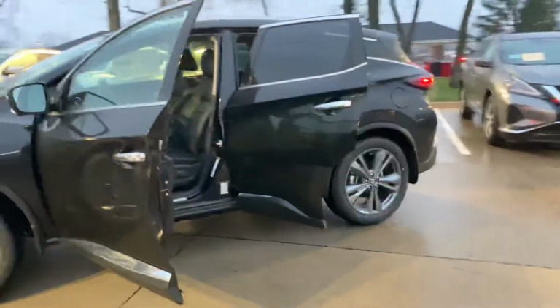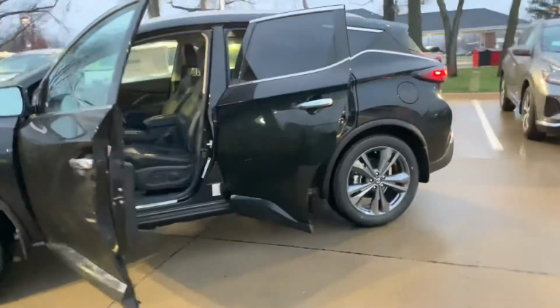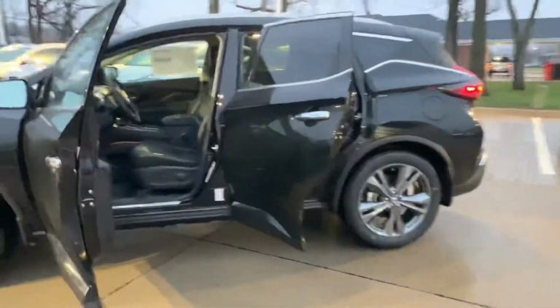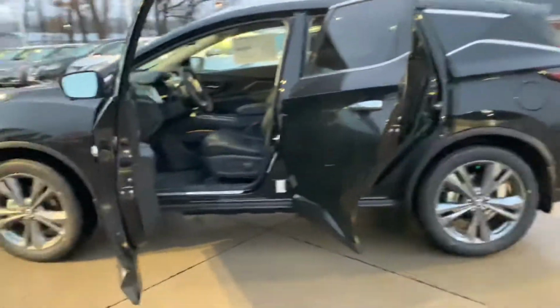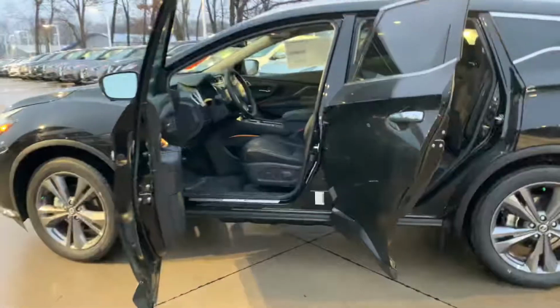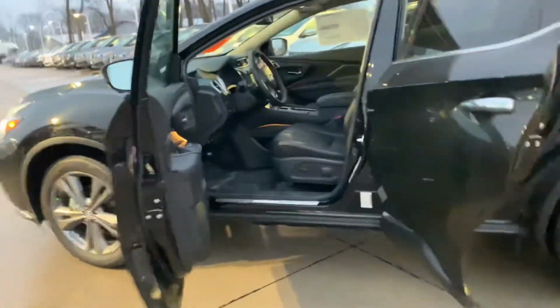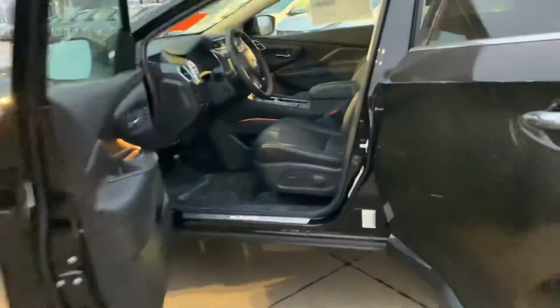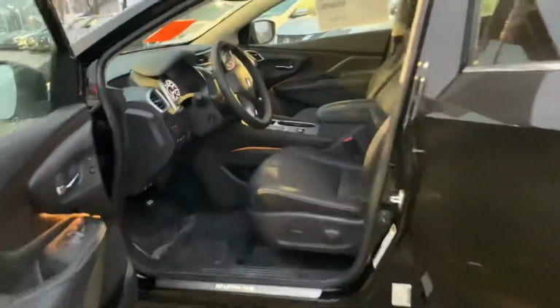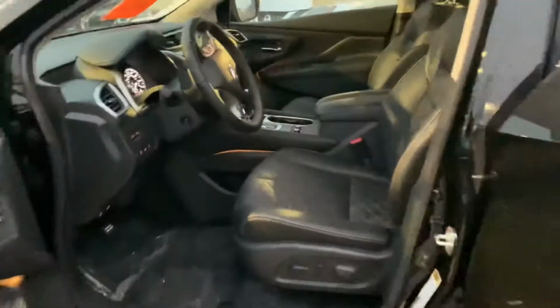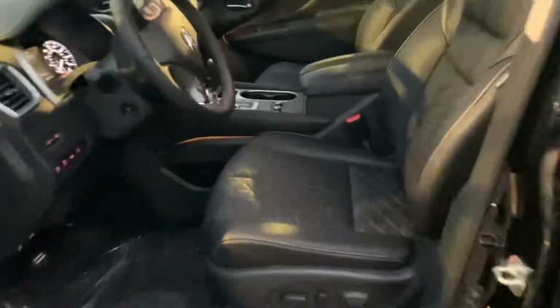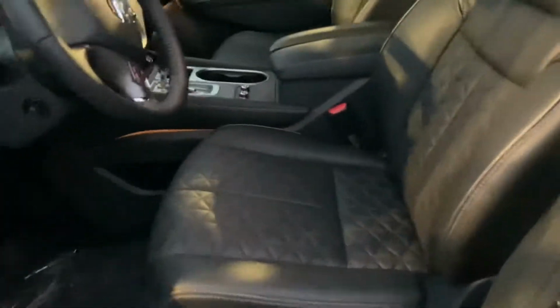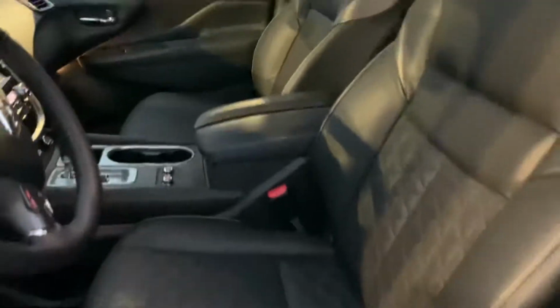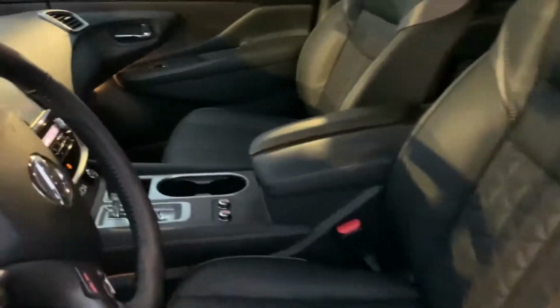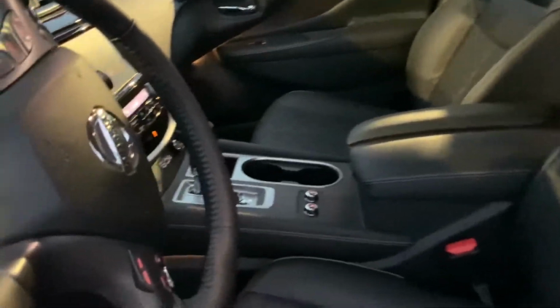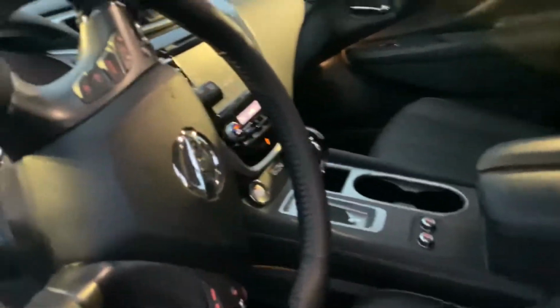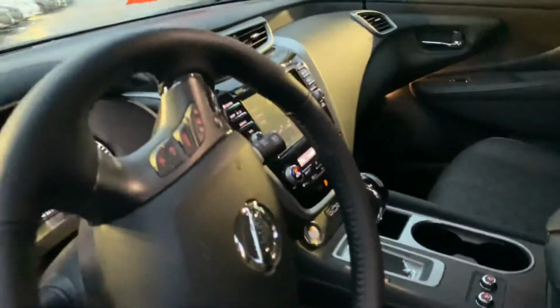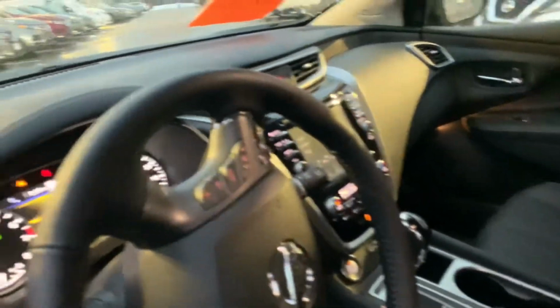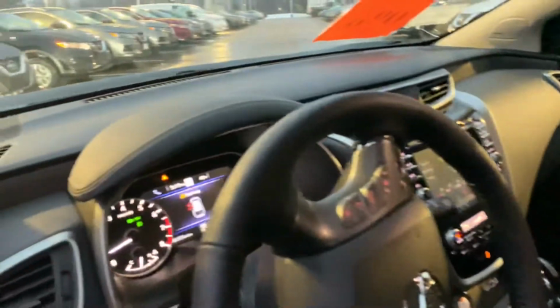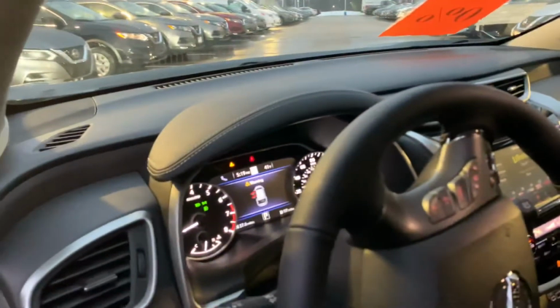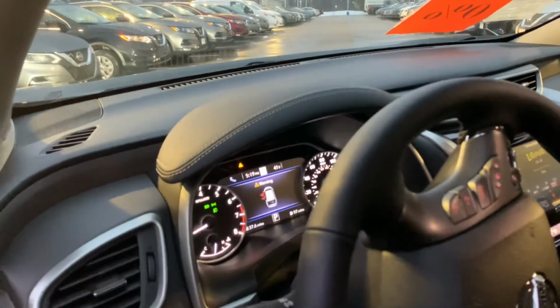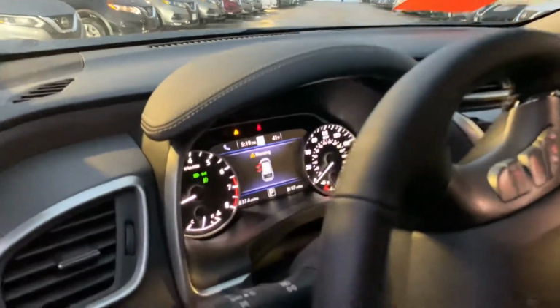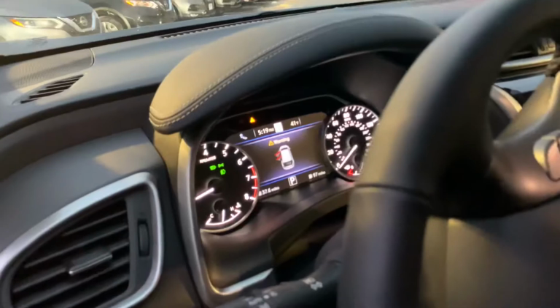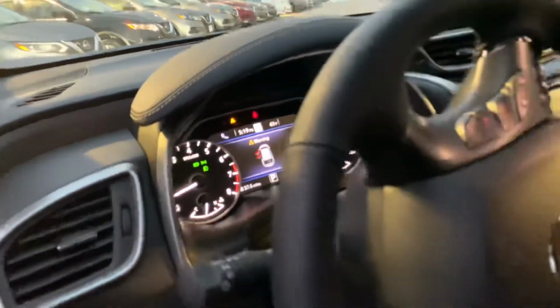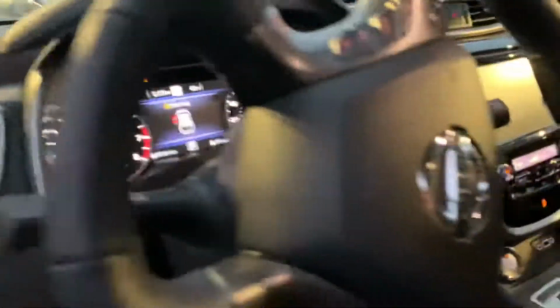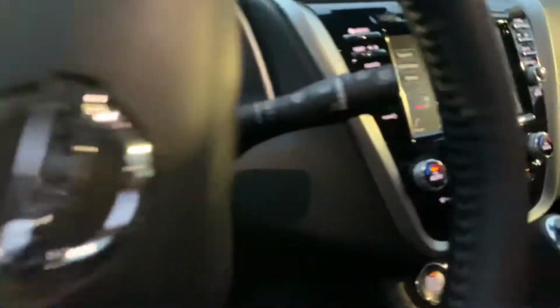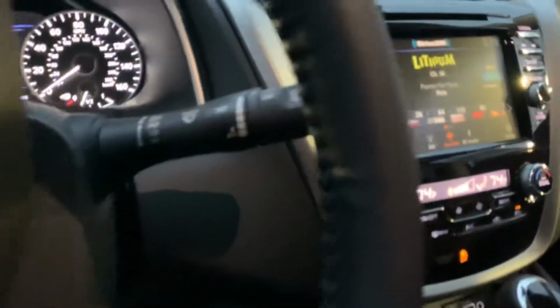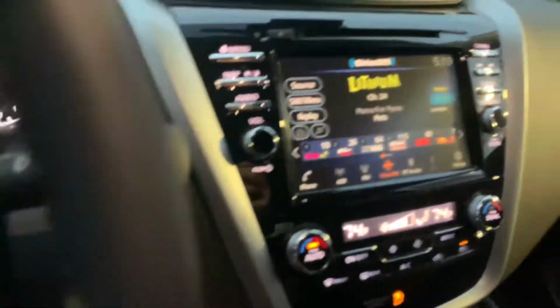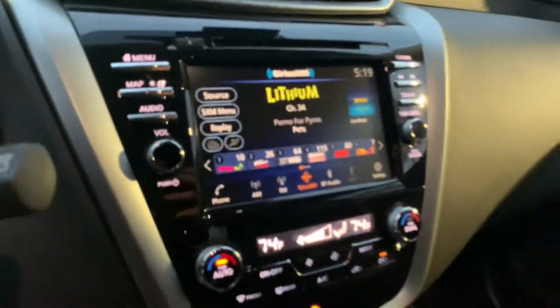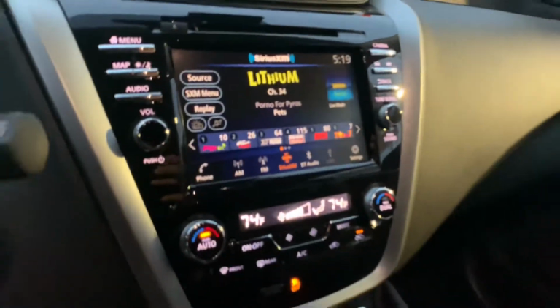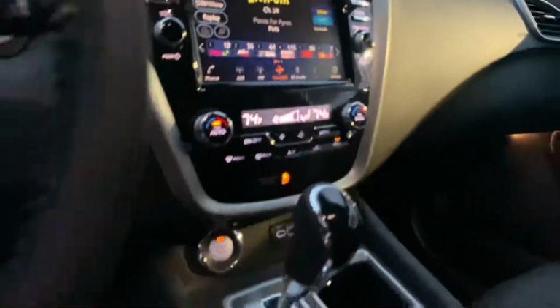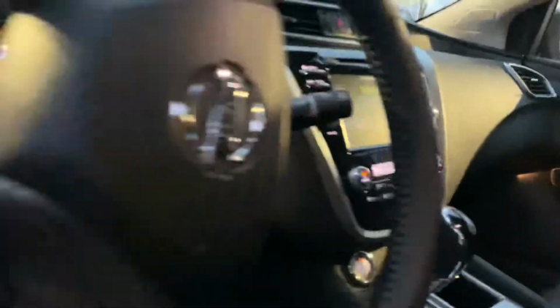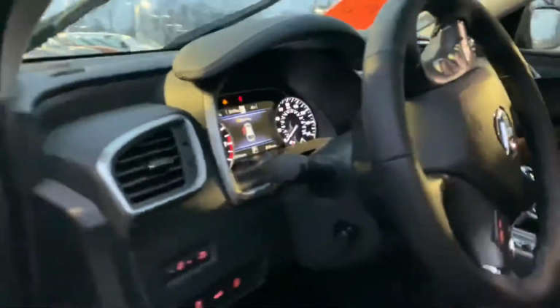This is the Platinum All-Wheel Drive. So you get things like diamond-stitched leather, heated and cooled seats, heated steering wheel, adaptive cruise control, and a very nice gauge cluster as well as a screen that does have Apple CarPlay.